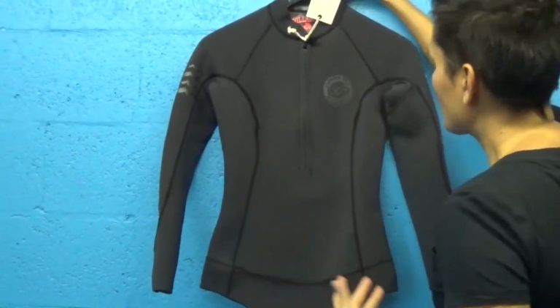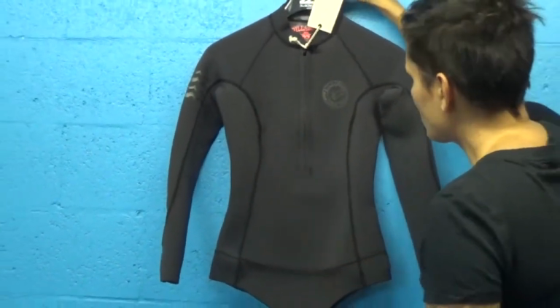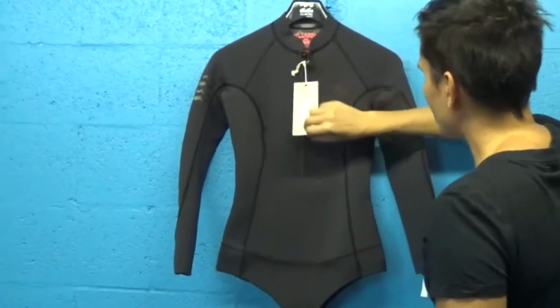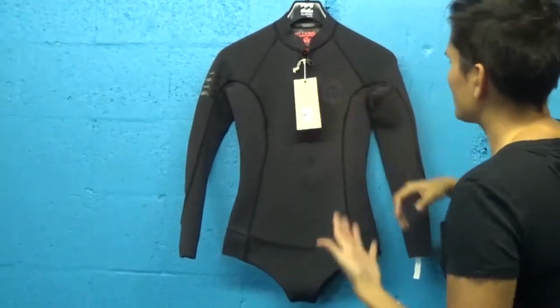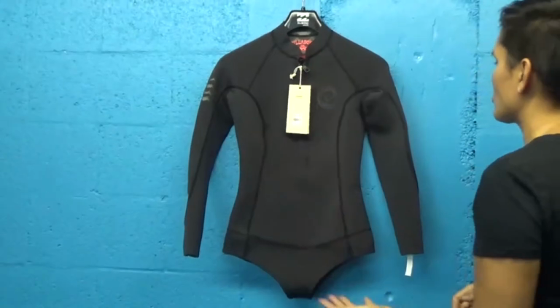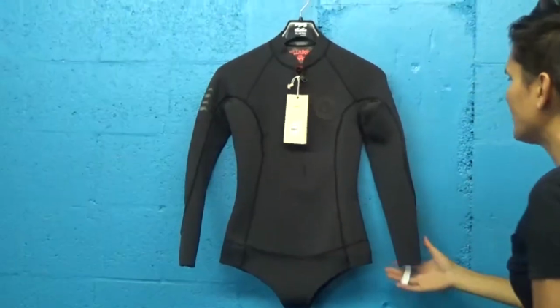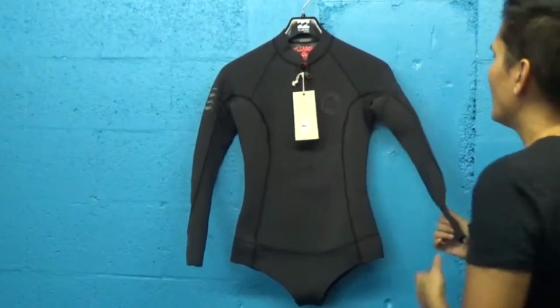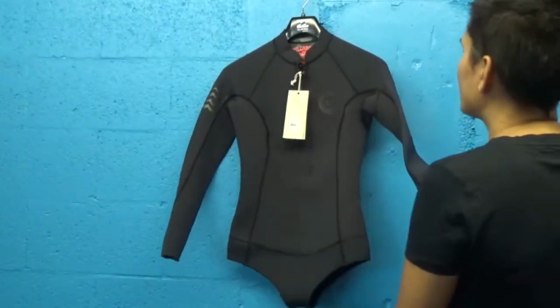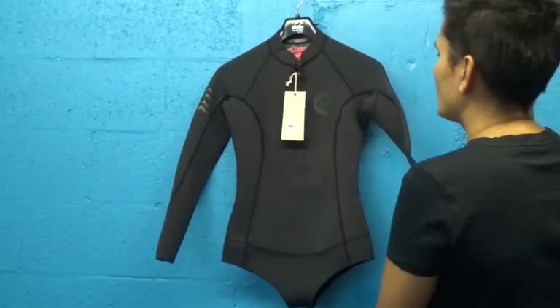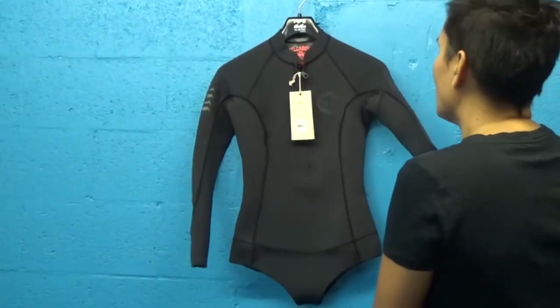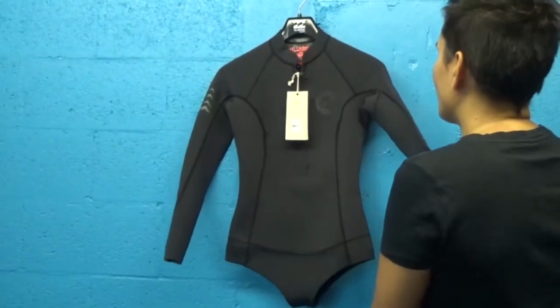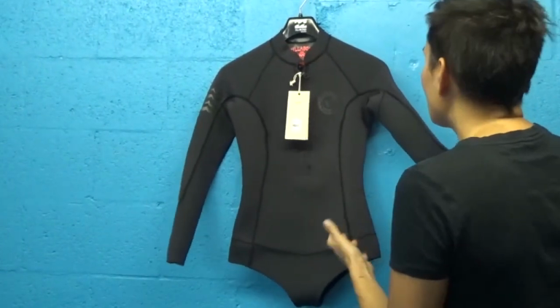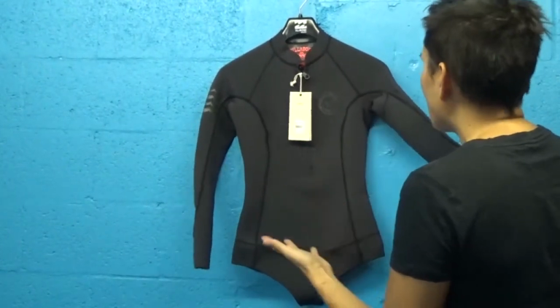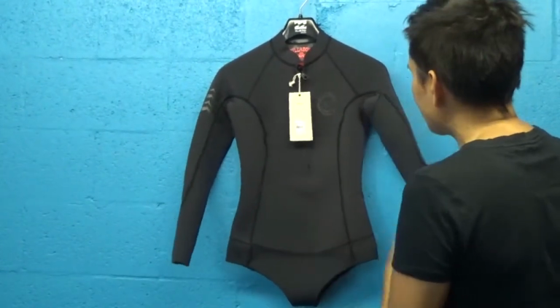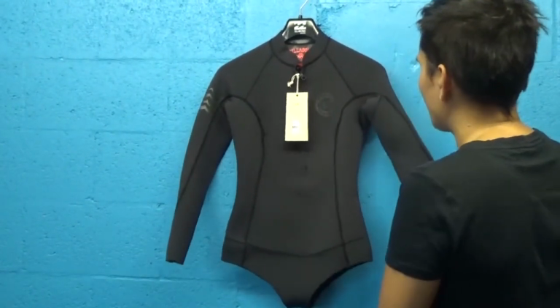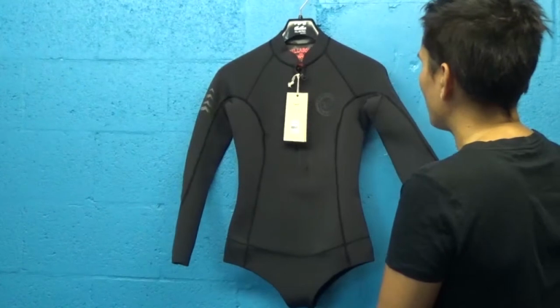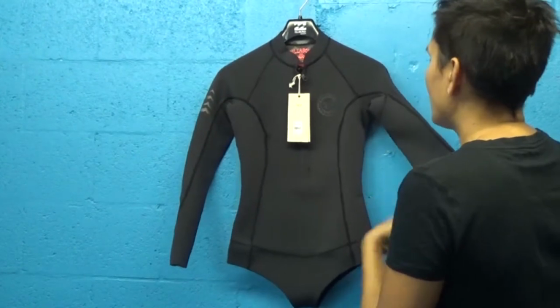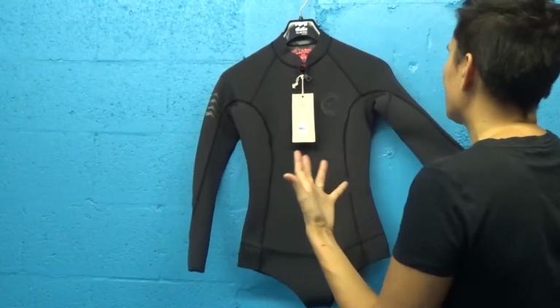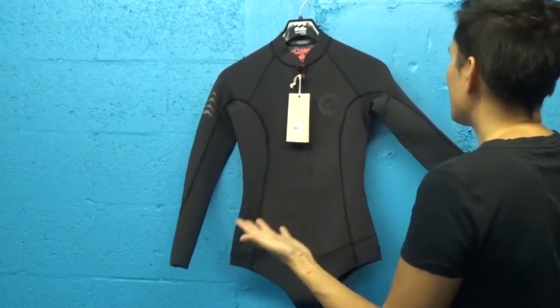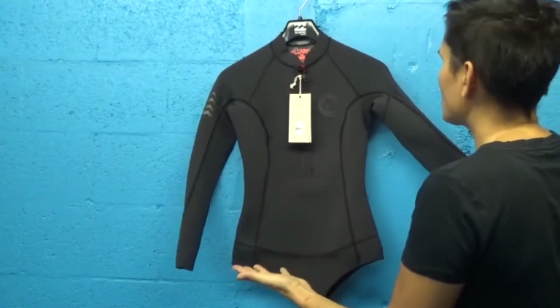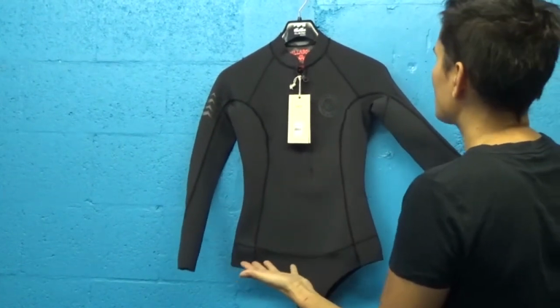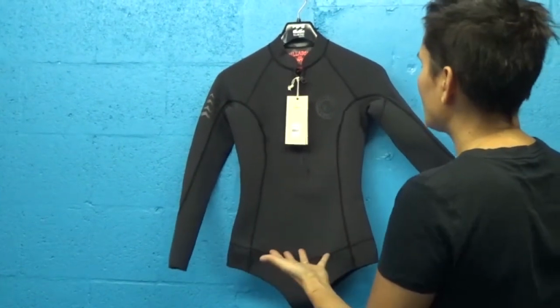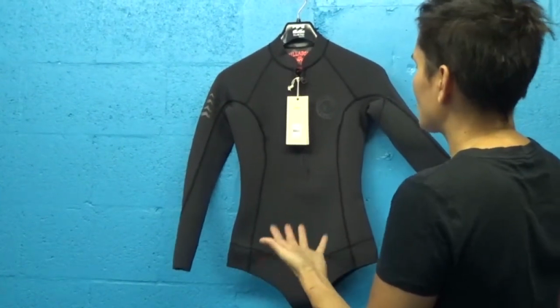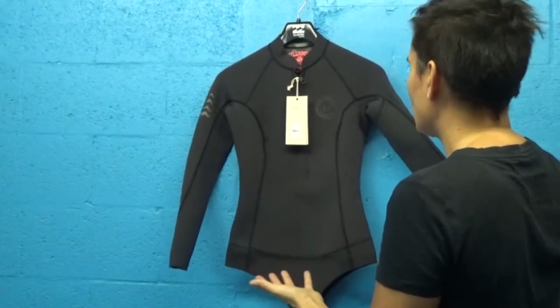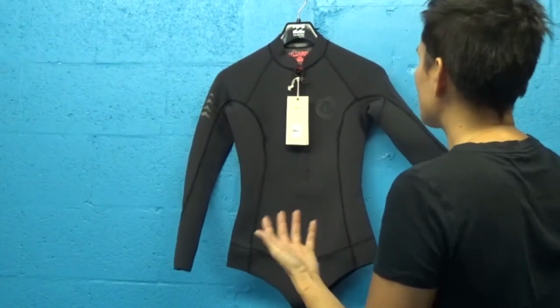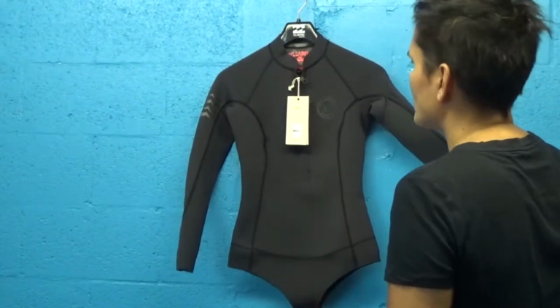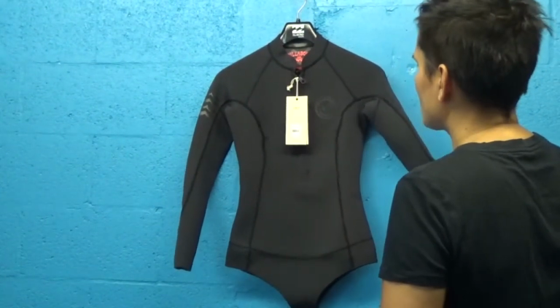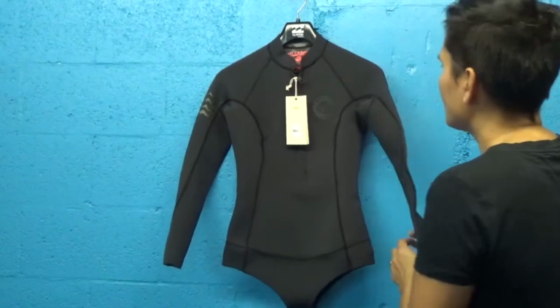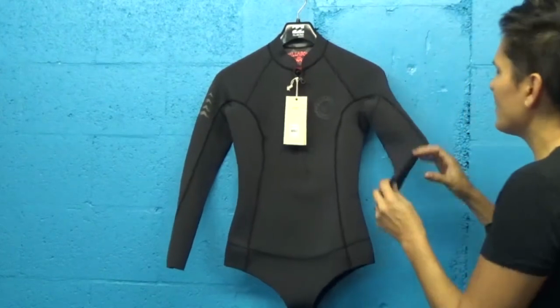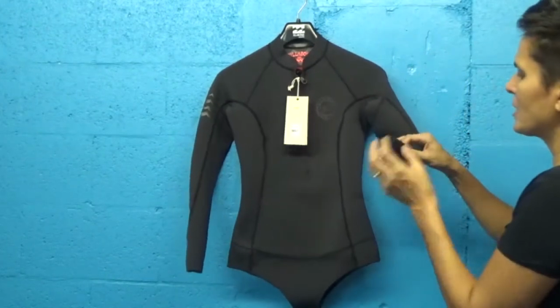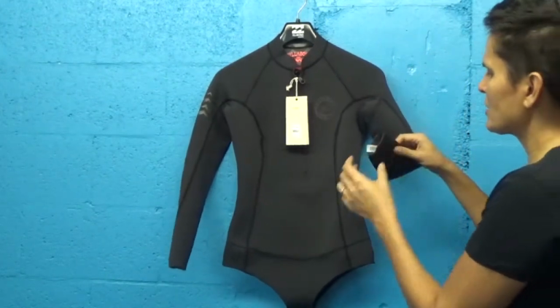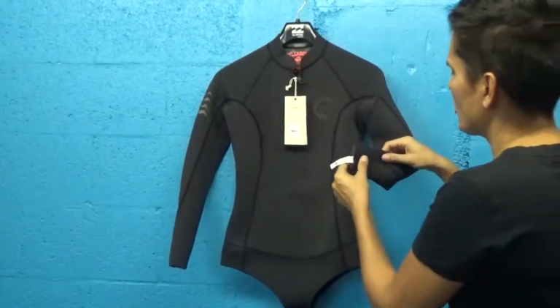Great crossover wetsuit — it's great for swimming, and also great for surfing and kayaking and stand up paddle boarding. You can see folks using this suit; women love it for snorkeling and shallow water diving as well.